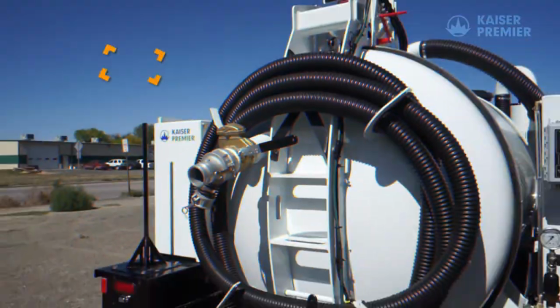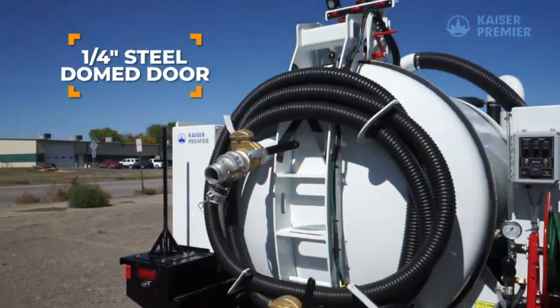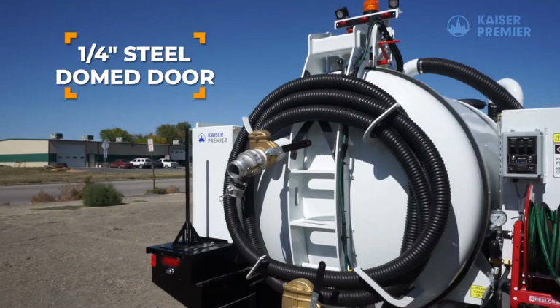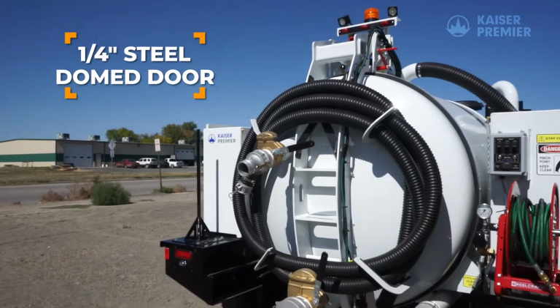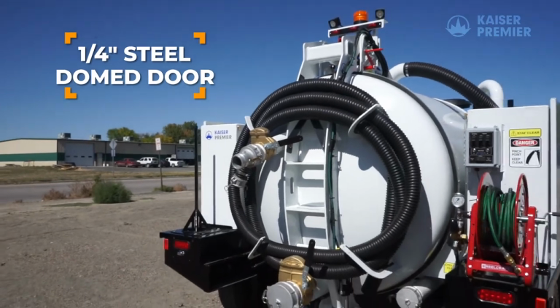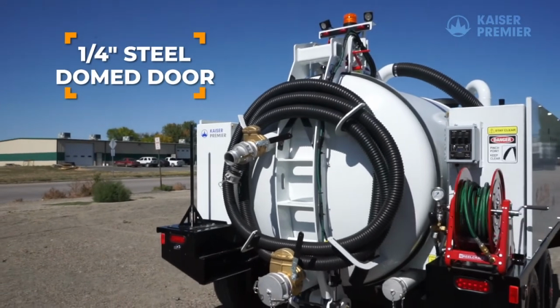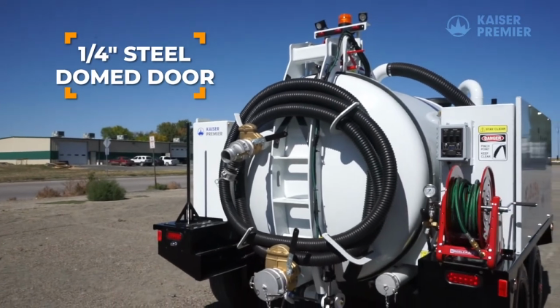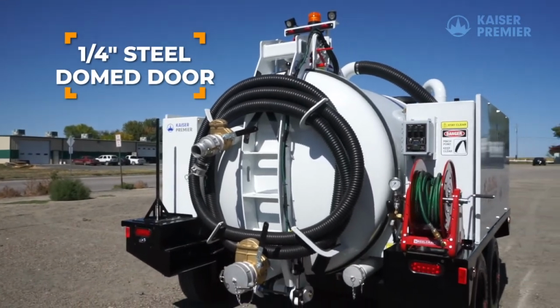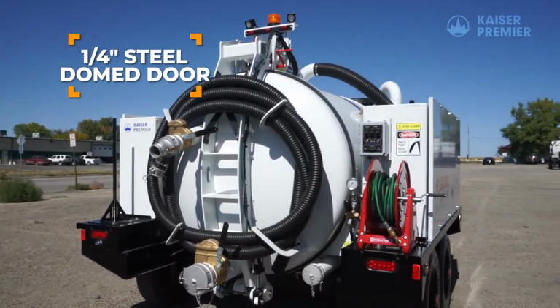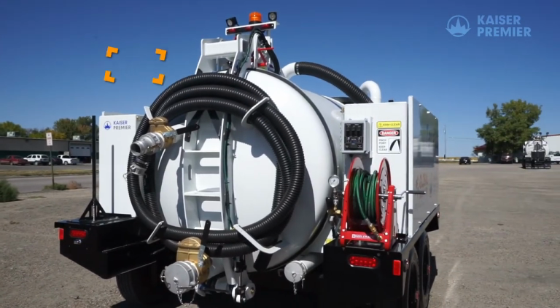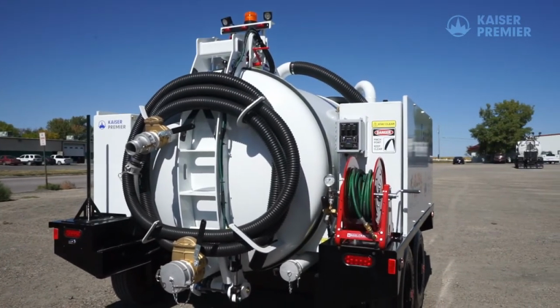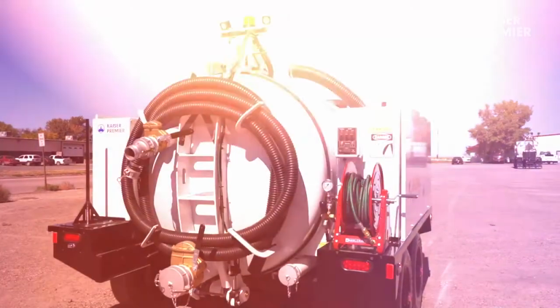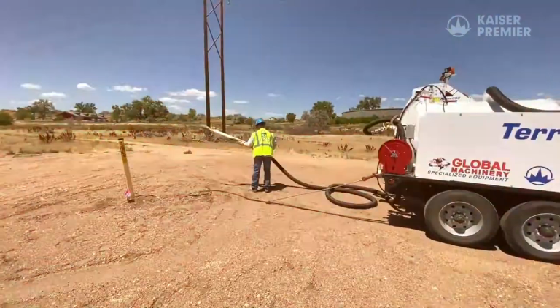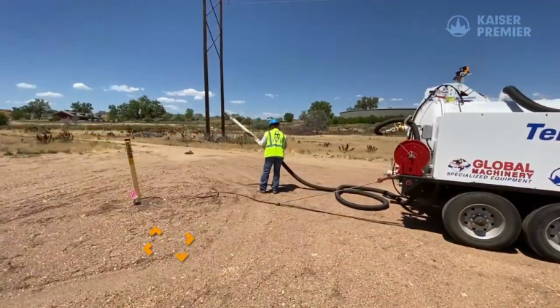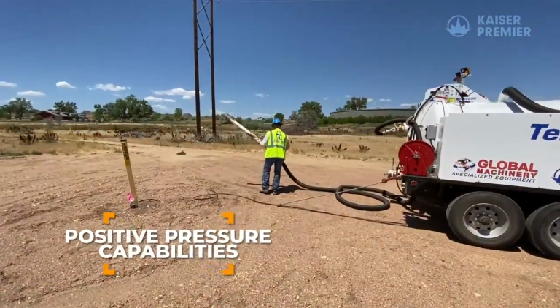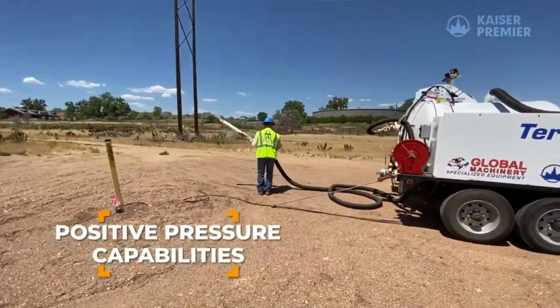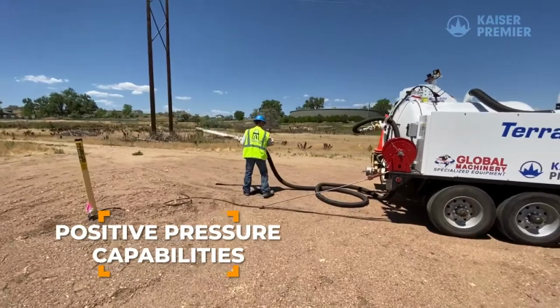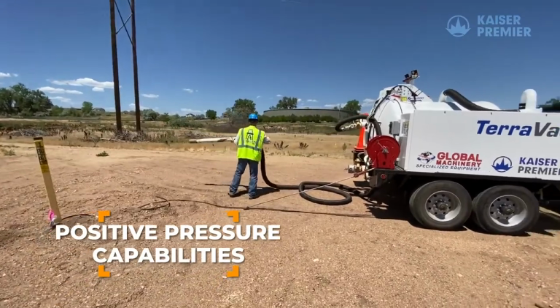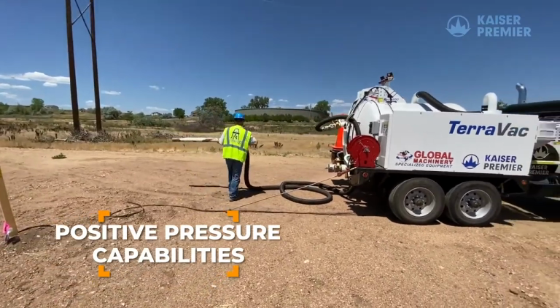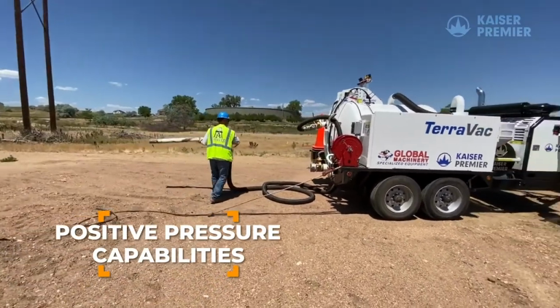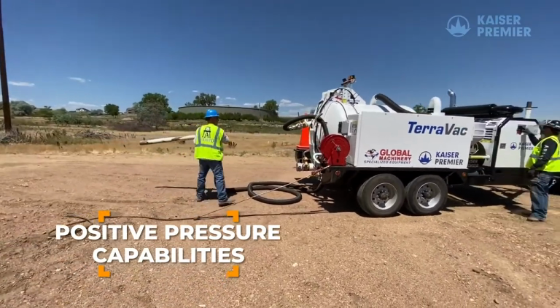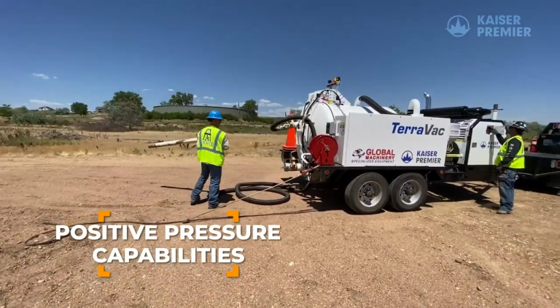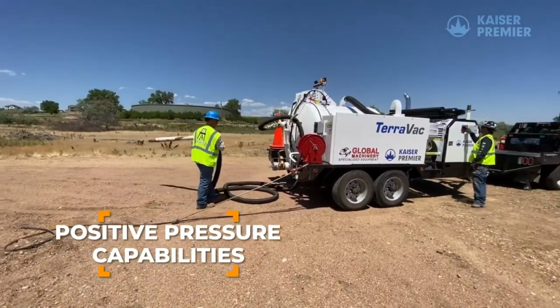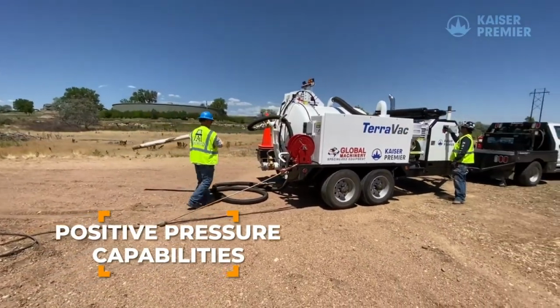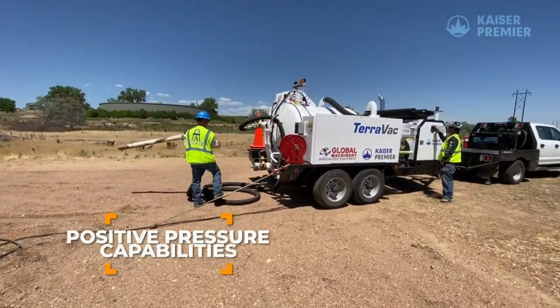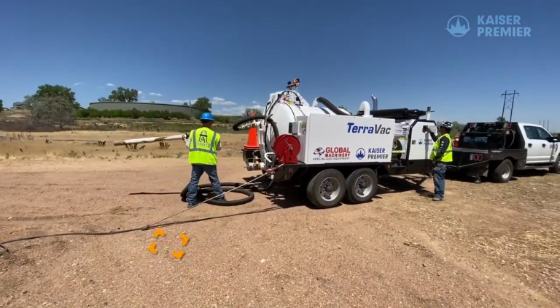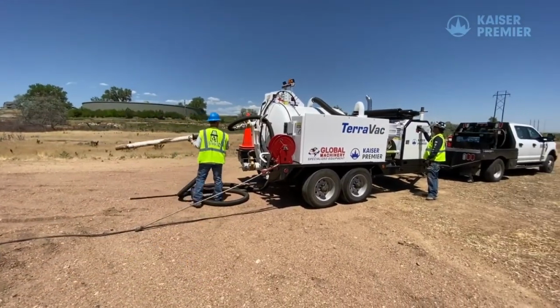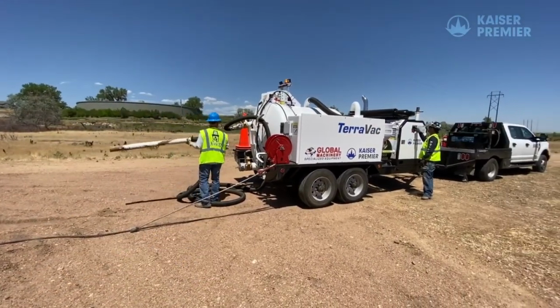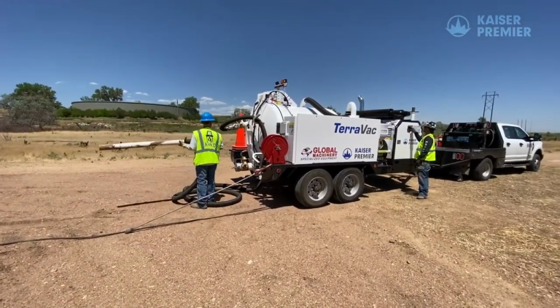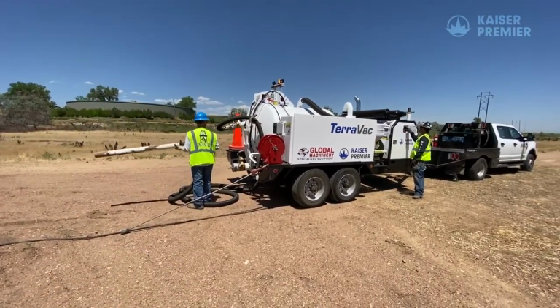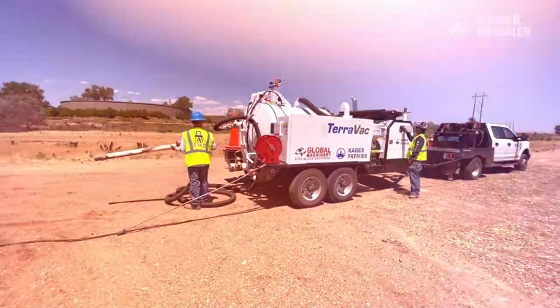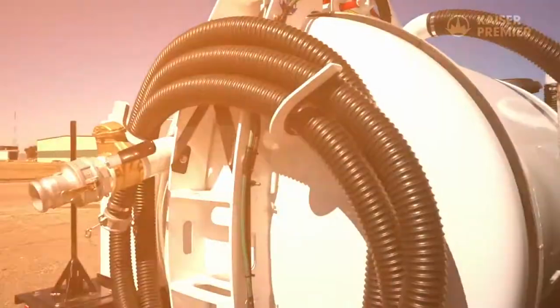The door is made from 1/4-inch steel and is domed to handle increased pressure during positive pressure offloading. Pressure can also be used to dislodge material blockages that may clog the suction hose.